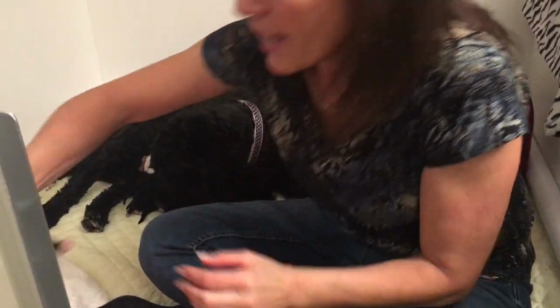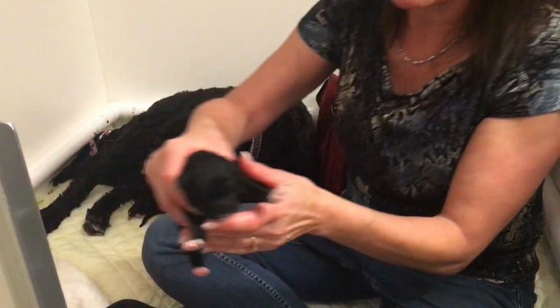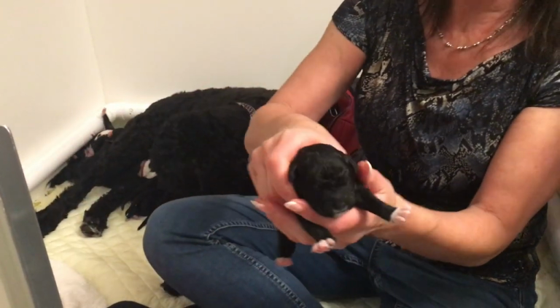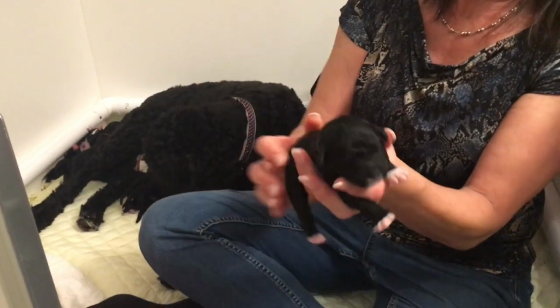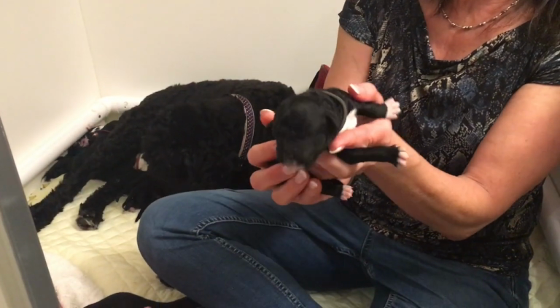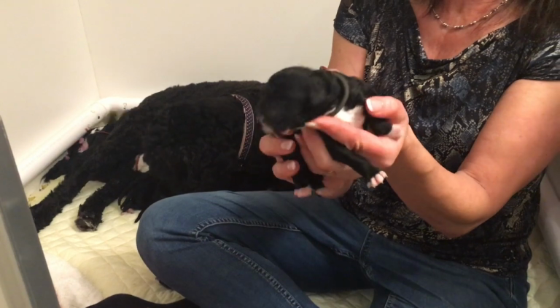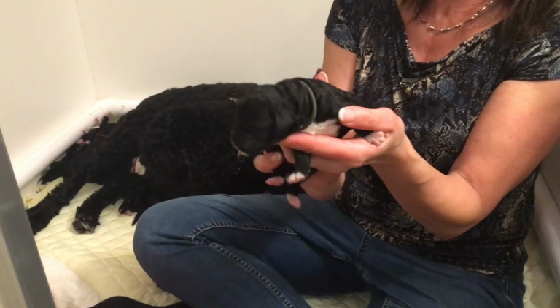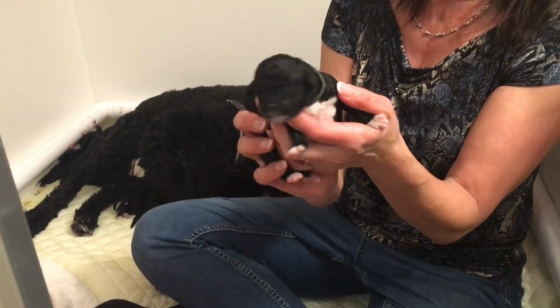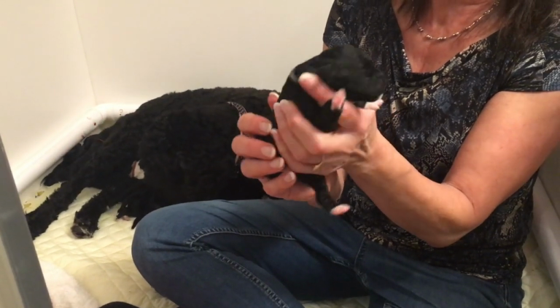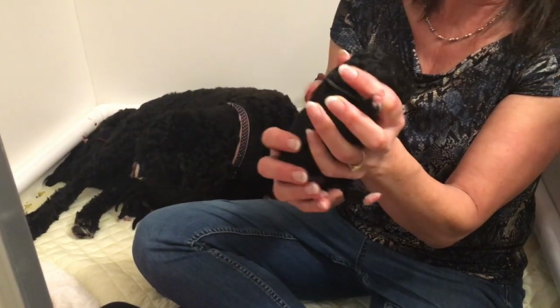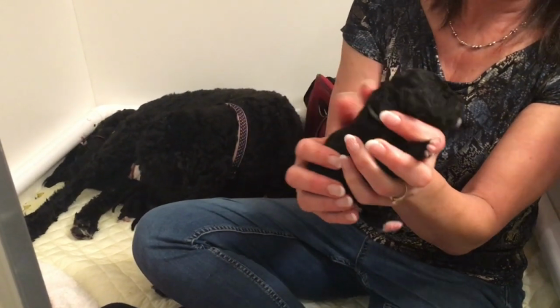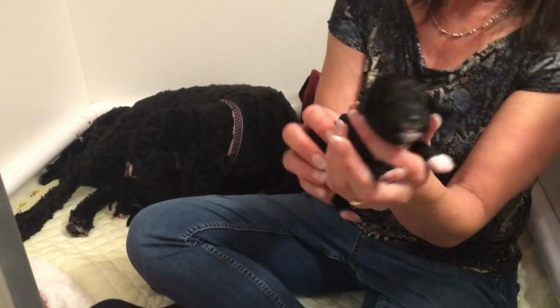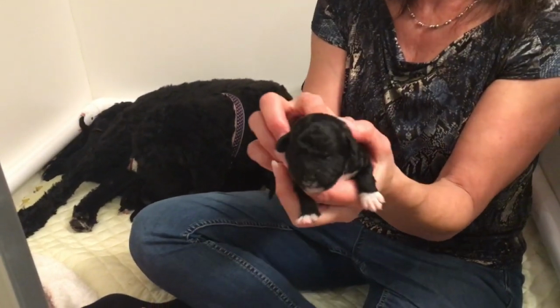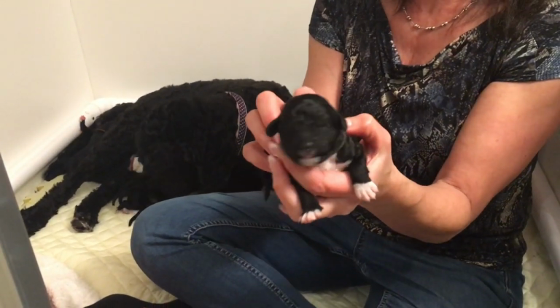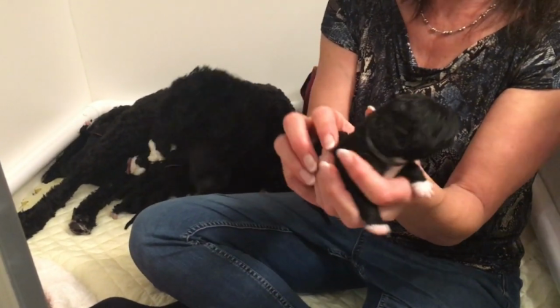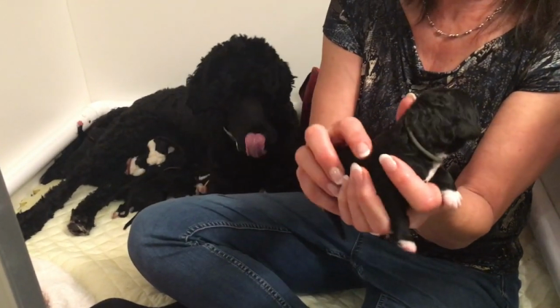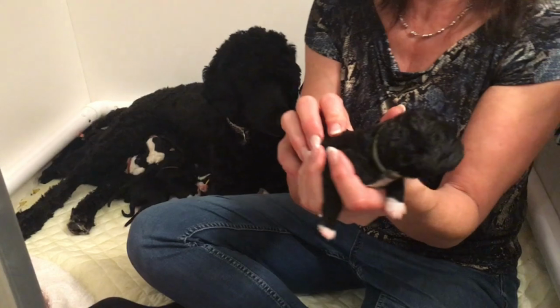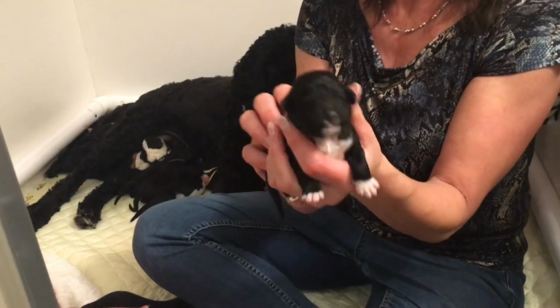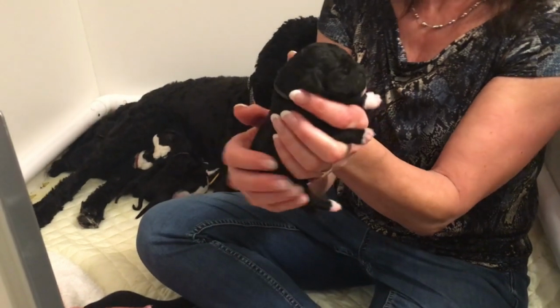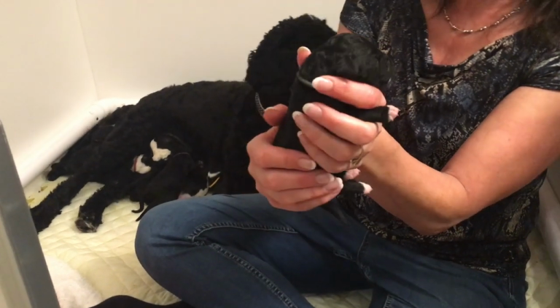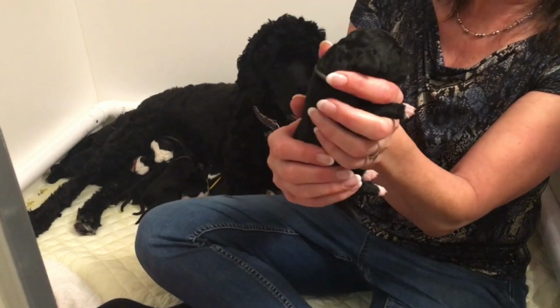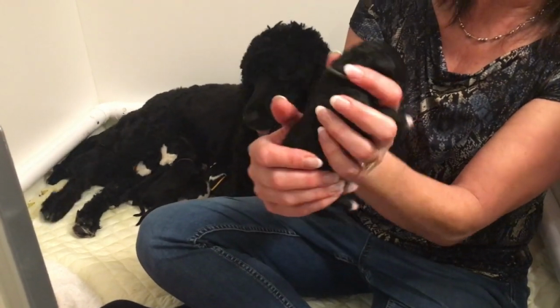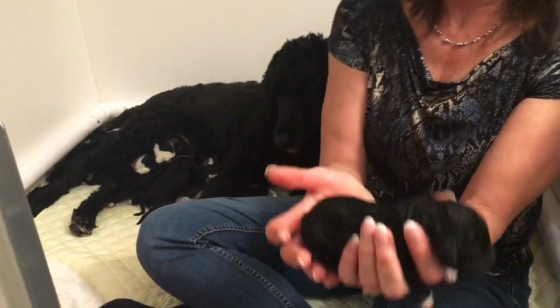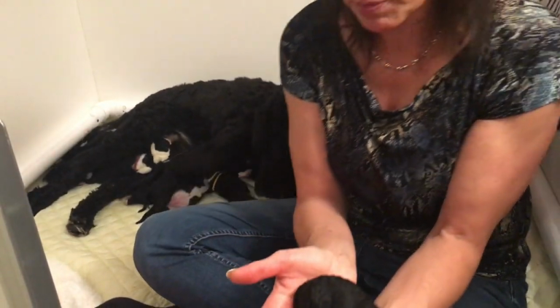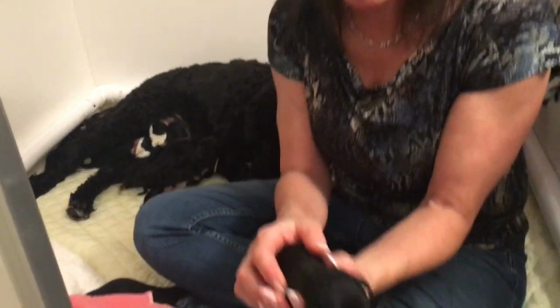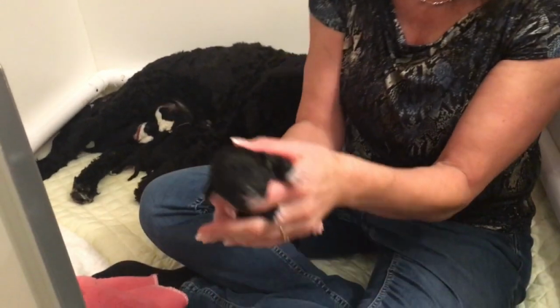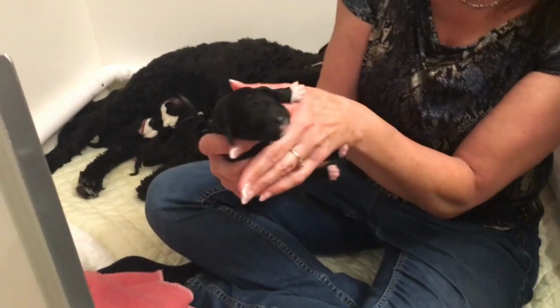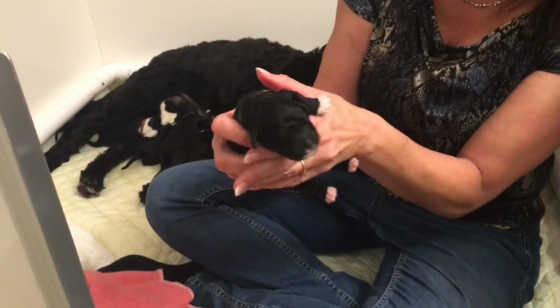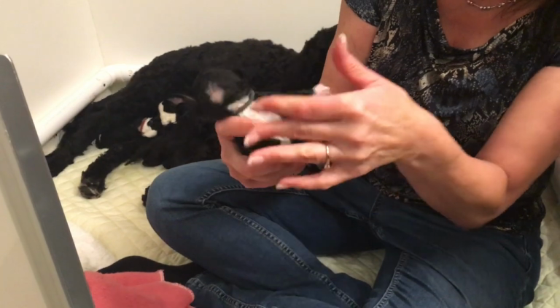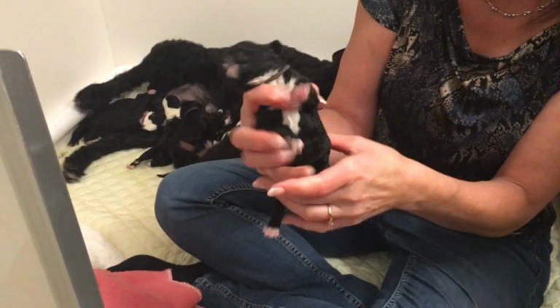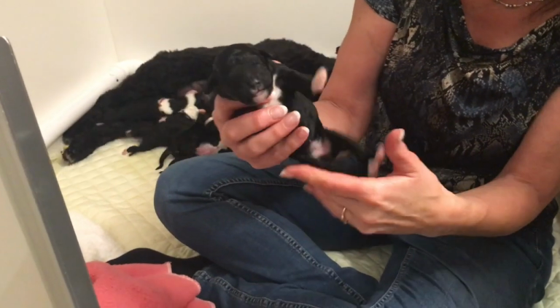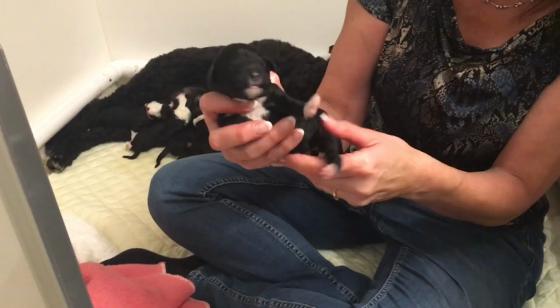And this is Olive. She was the very last one born and she came a lot later than the rest, but she's doing really well. She's mostly black but she does have the white front feet and a little bit of white on the chest.